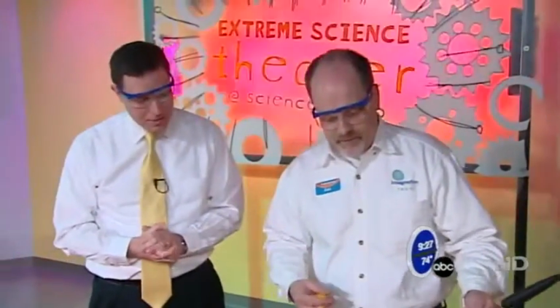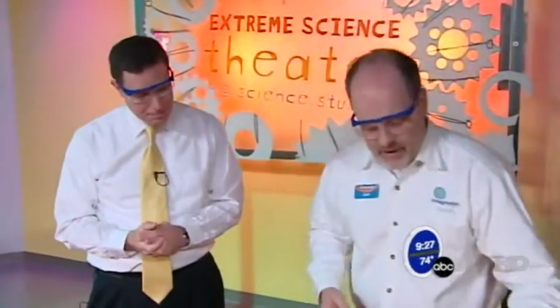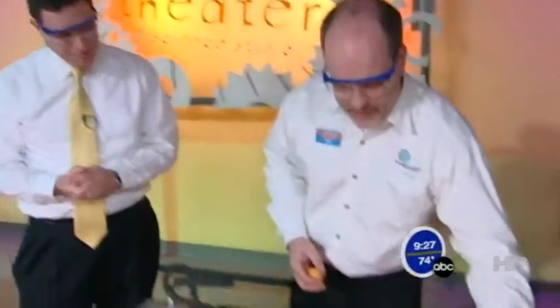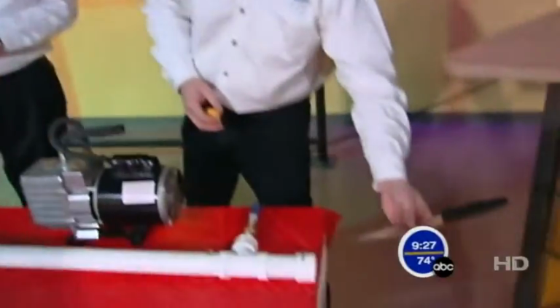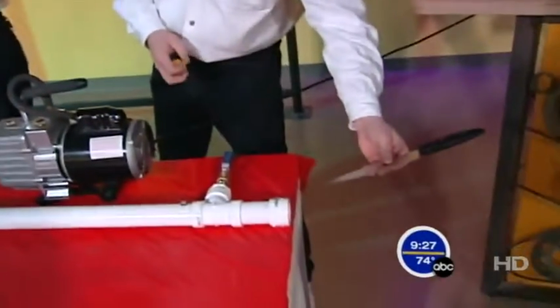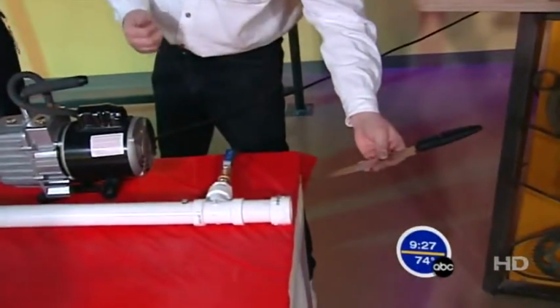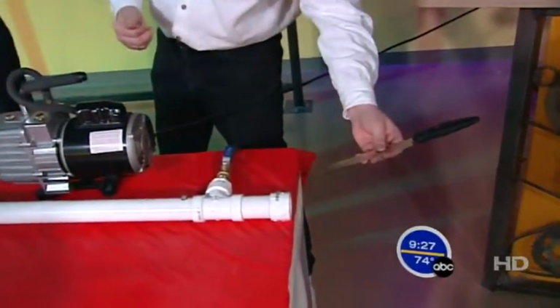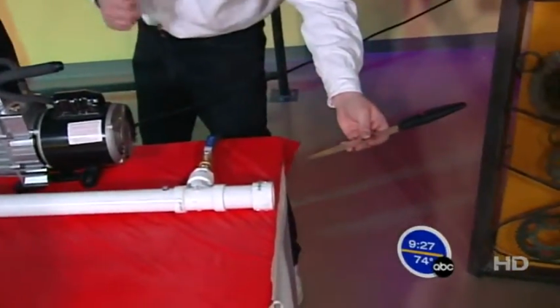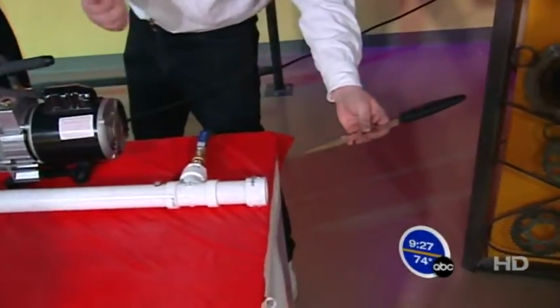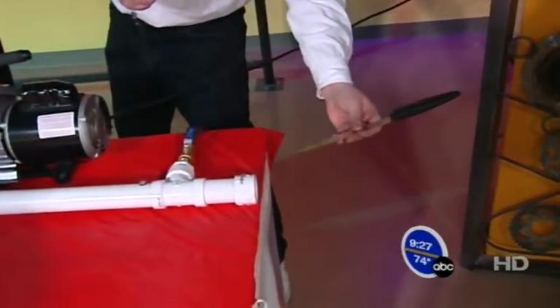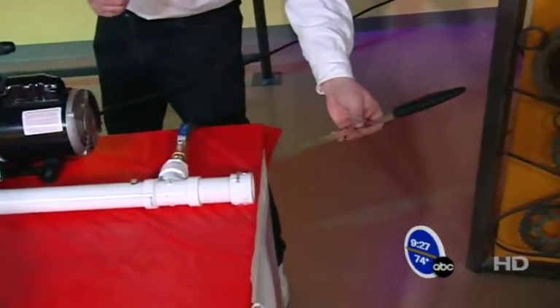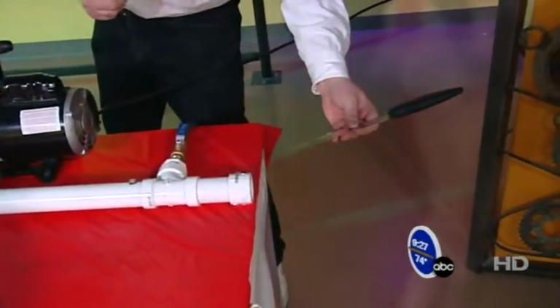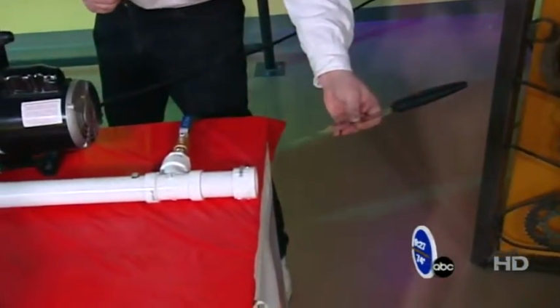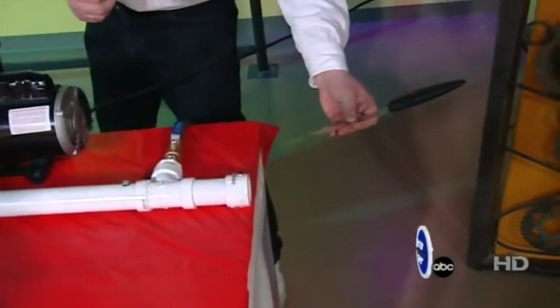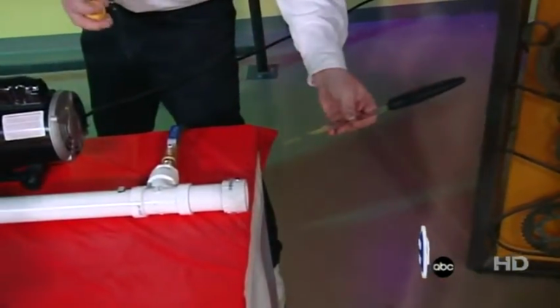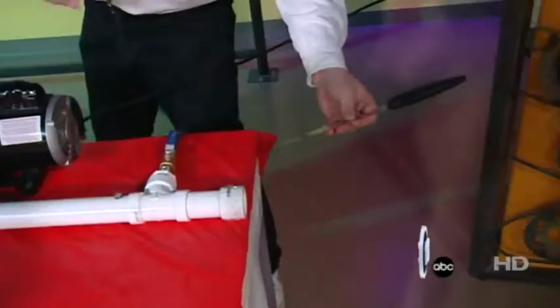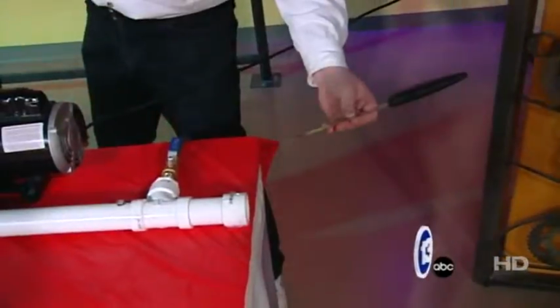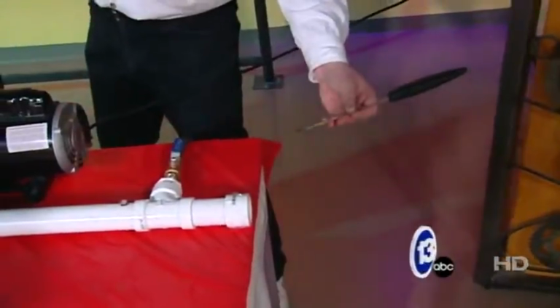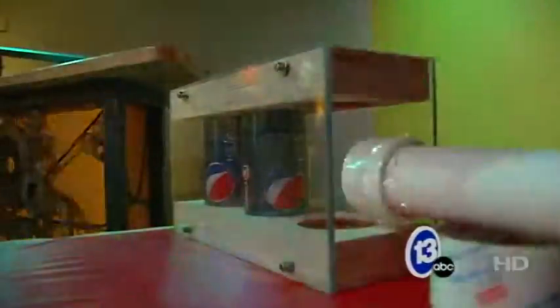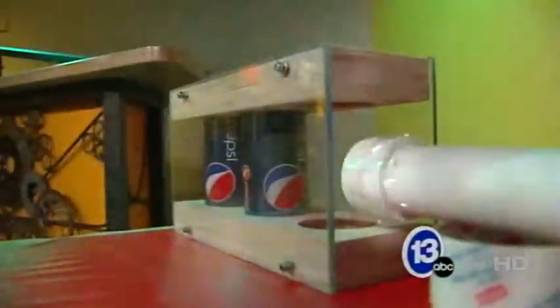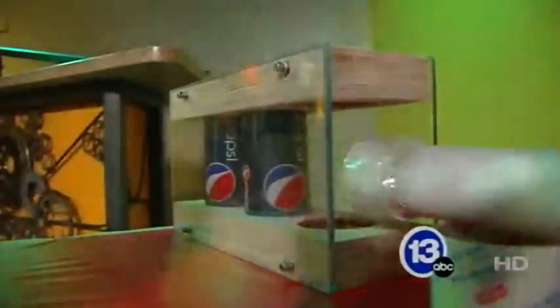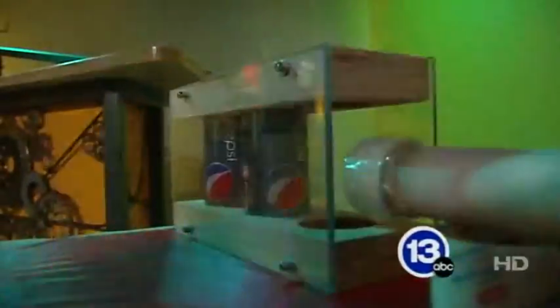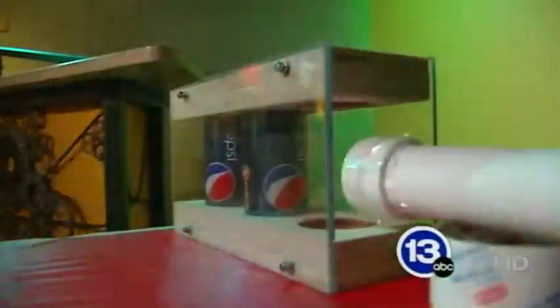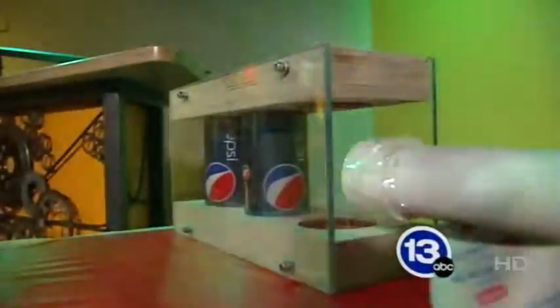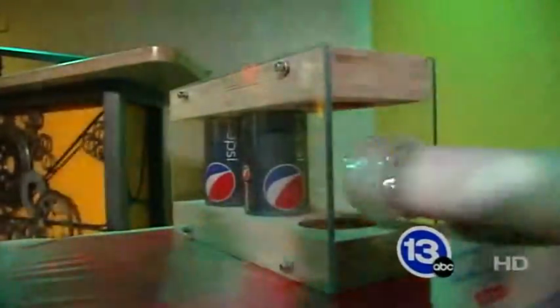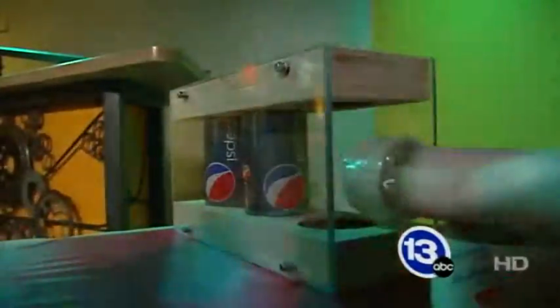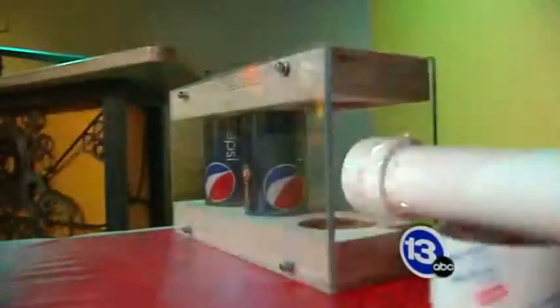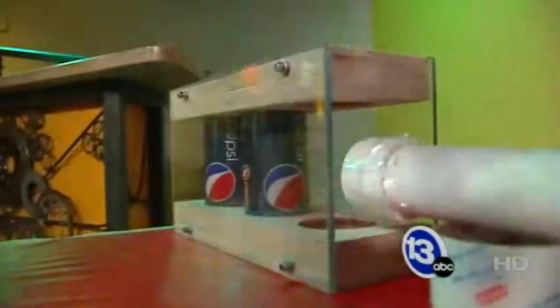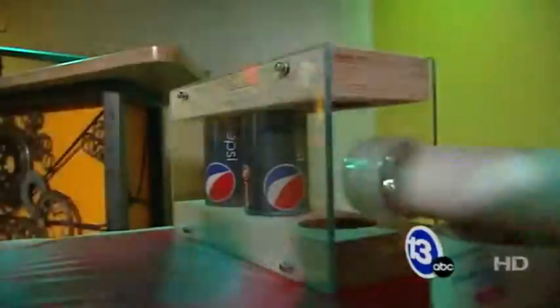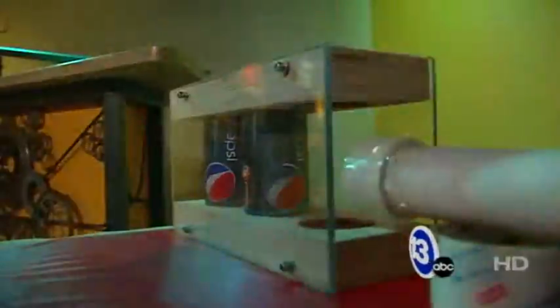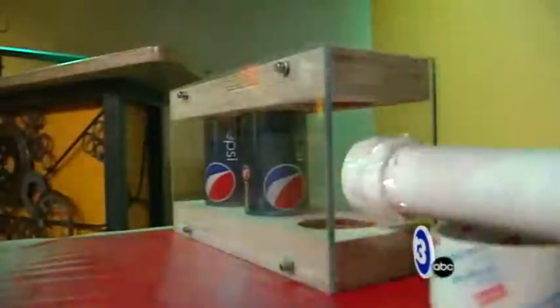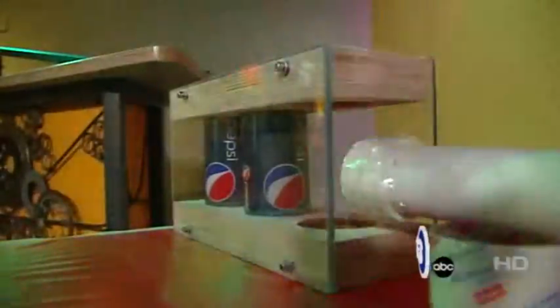Give it a second there to remove the air. Then, if you give me a countdown, we can go ahead and pop it. All right, here we go. Are you ready? In three, two, one.